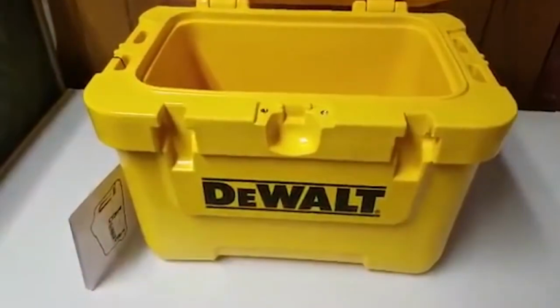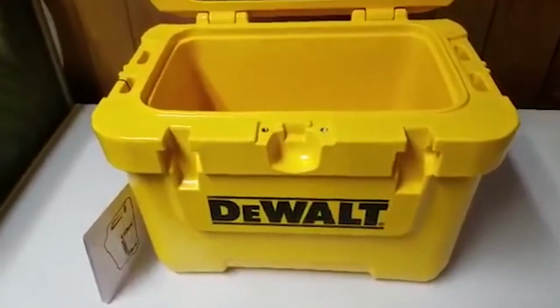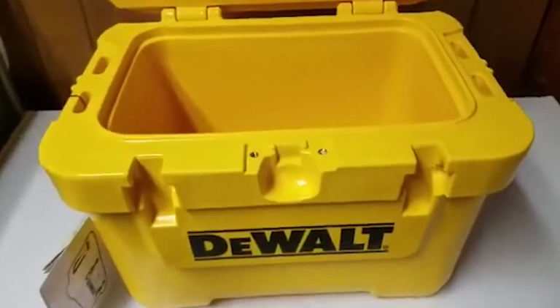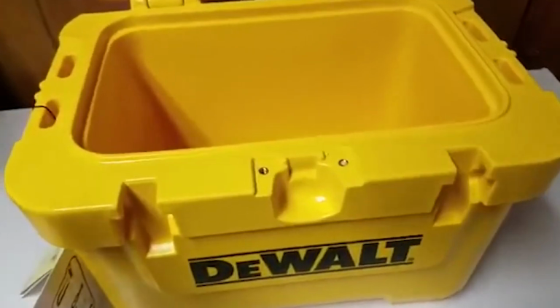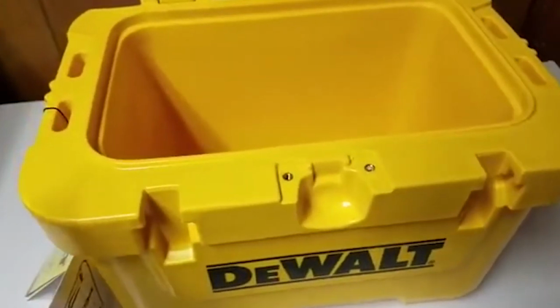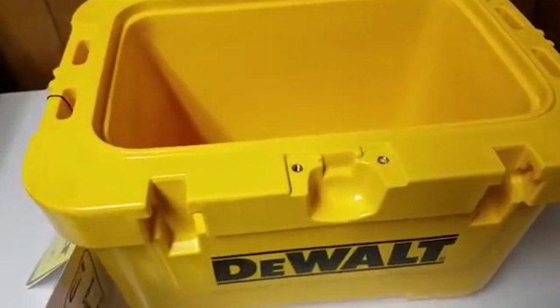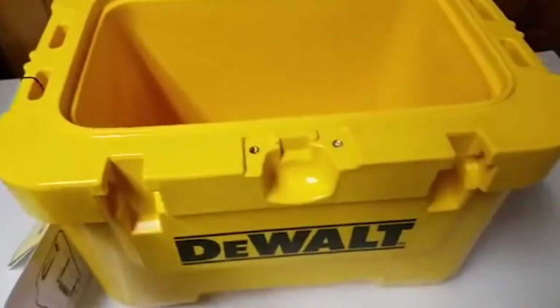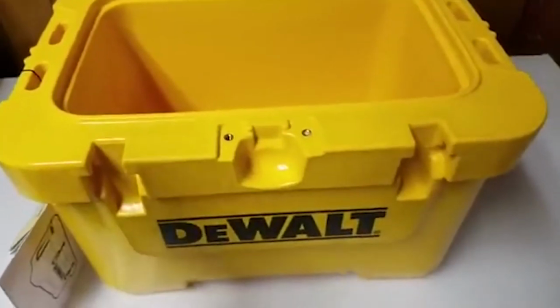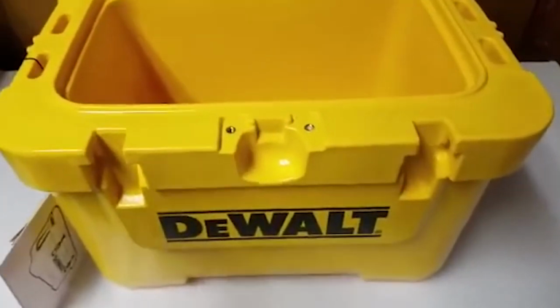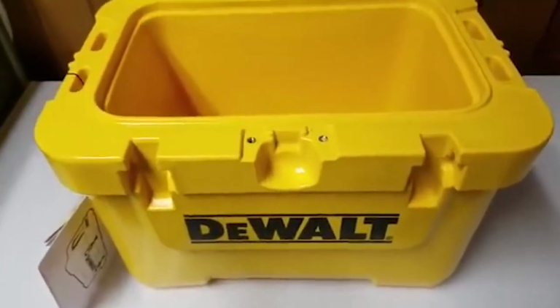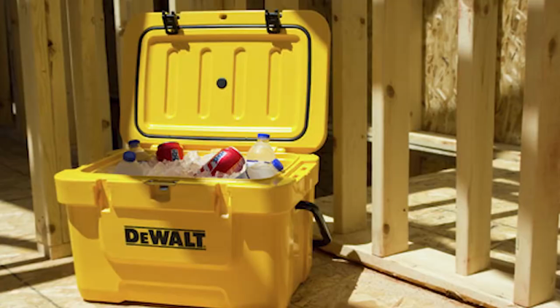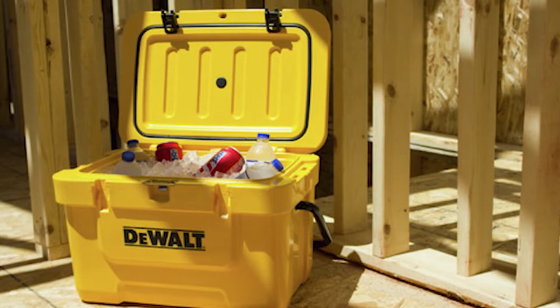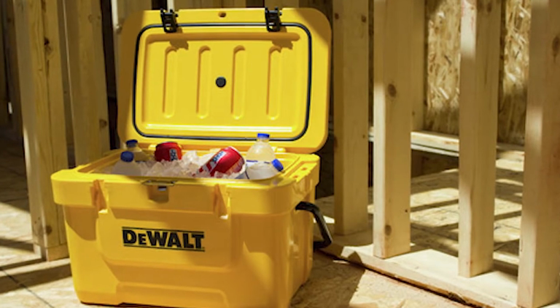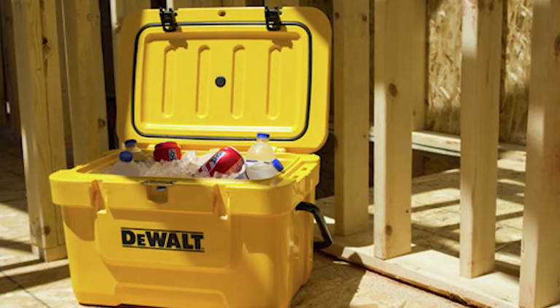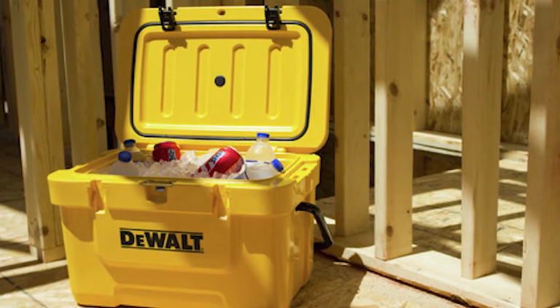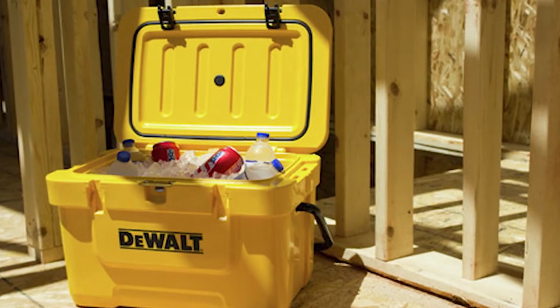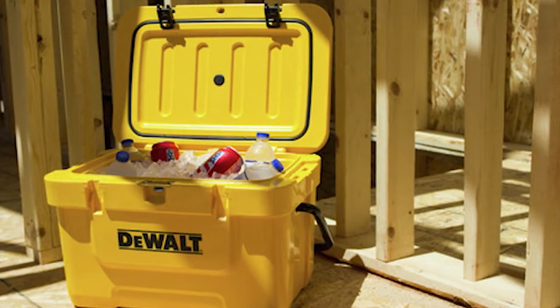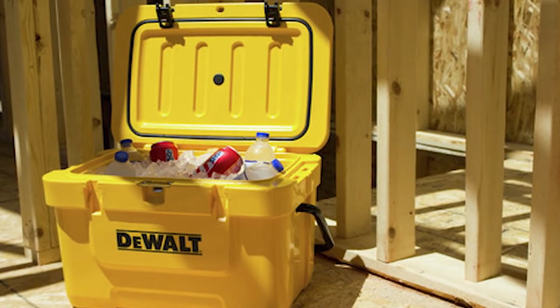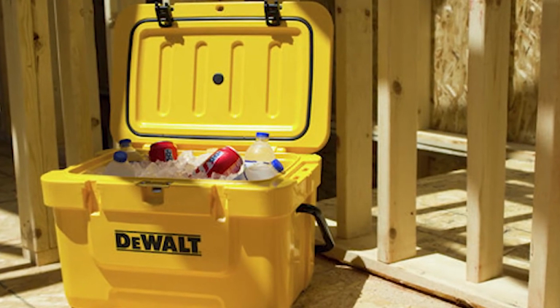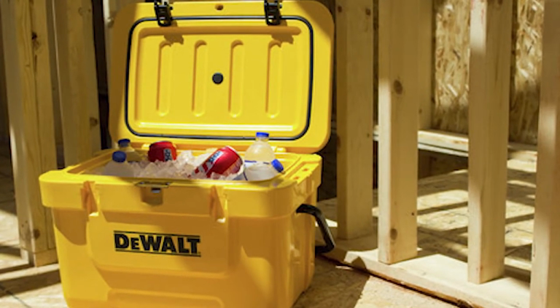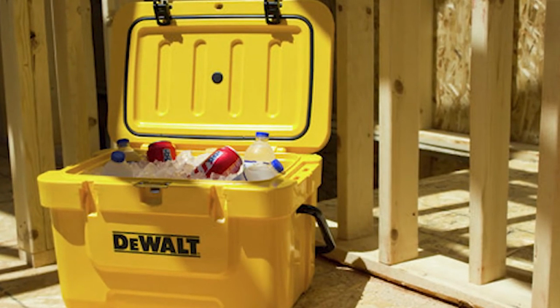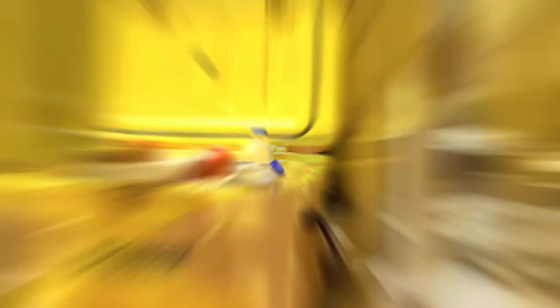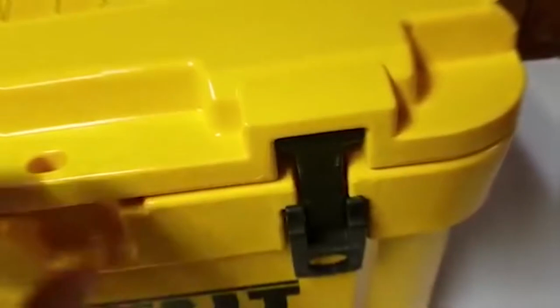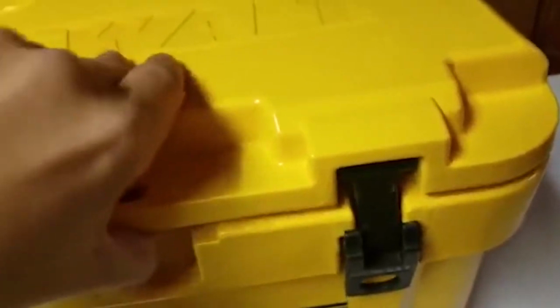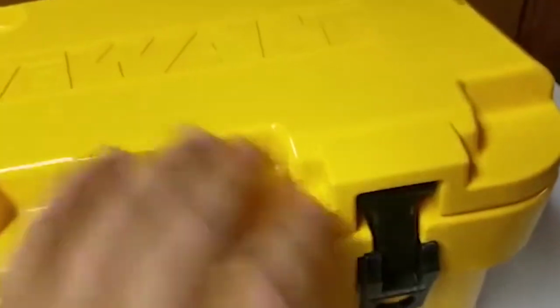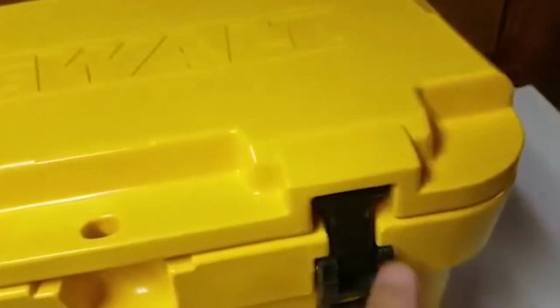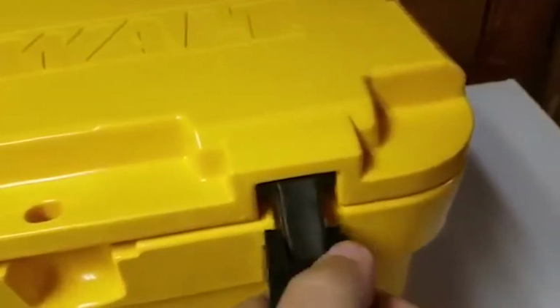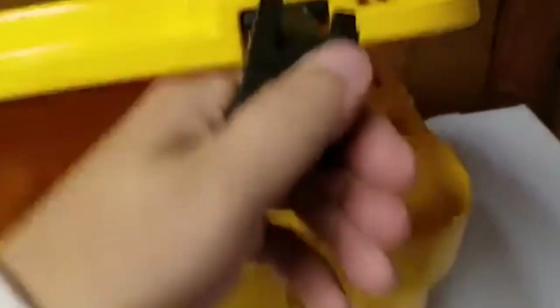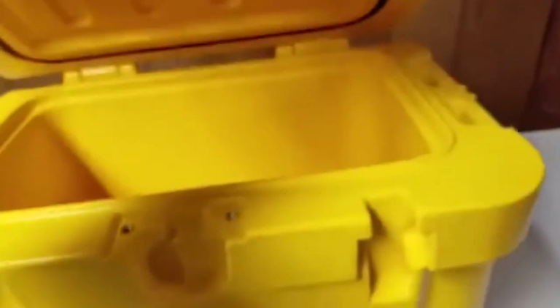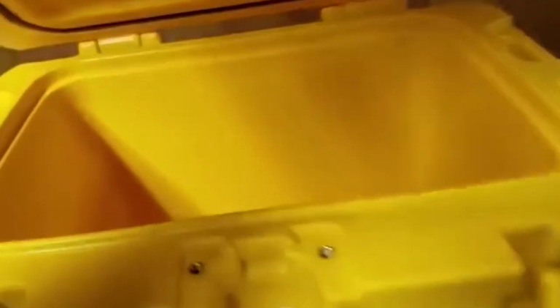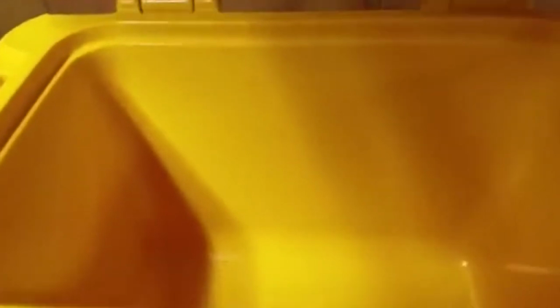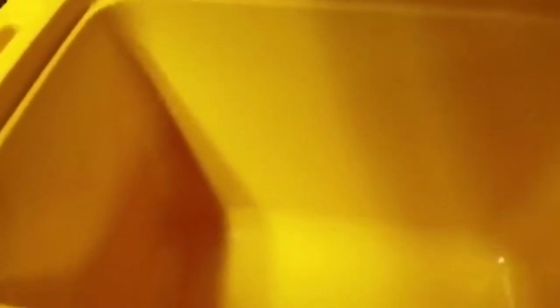The DeWalt cooler comes with integrated side rails and an ice-packed storage area, making it perfect for construction workers or picnics. It stores easily and remains in place thanks to non-slip feet.